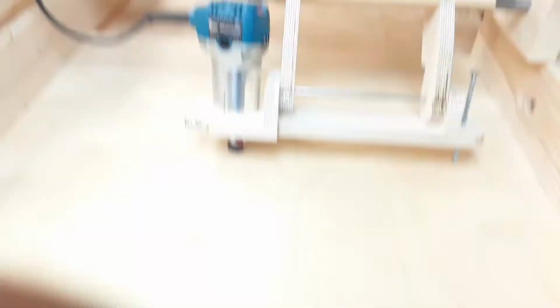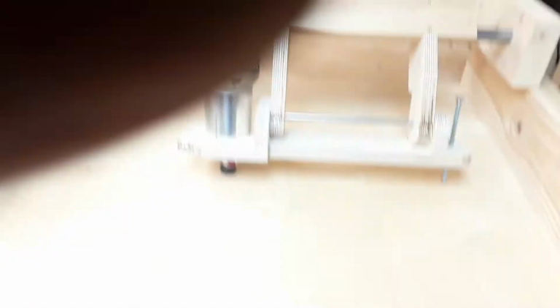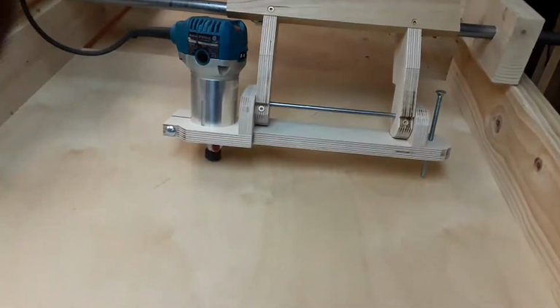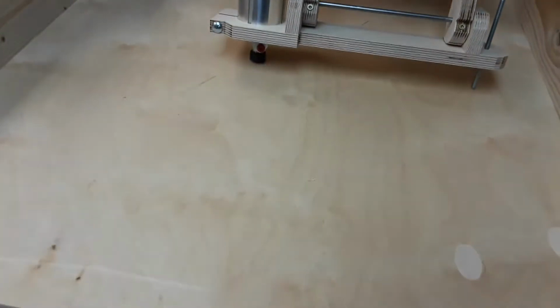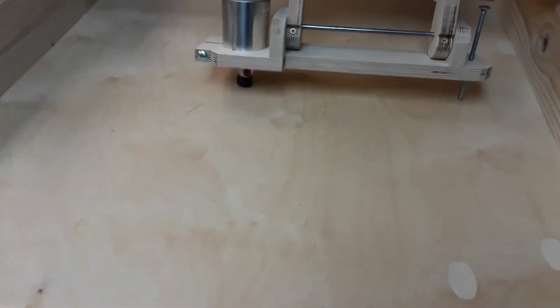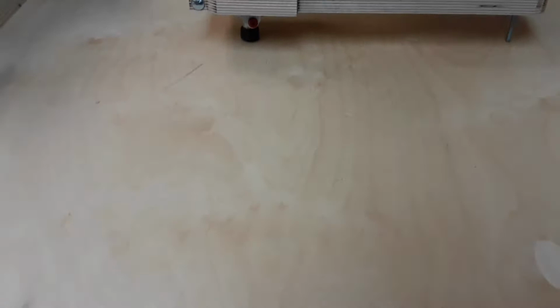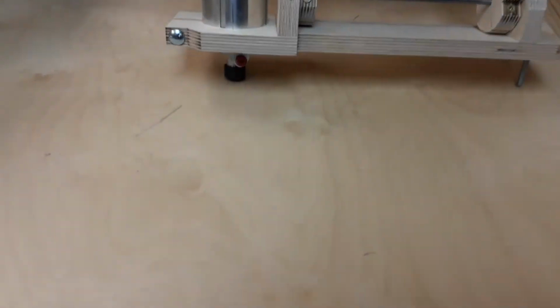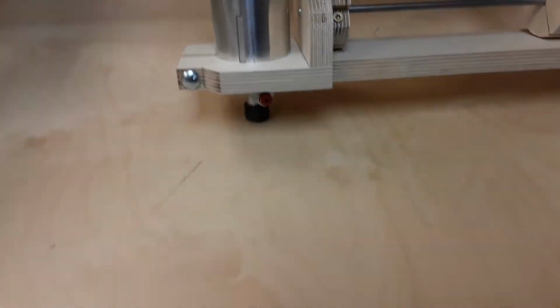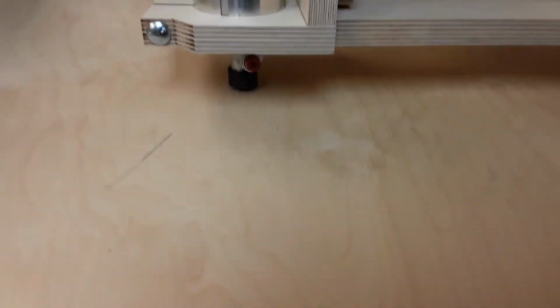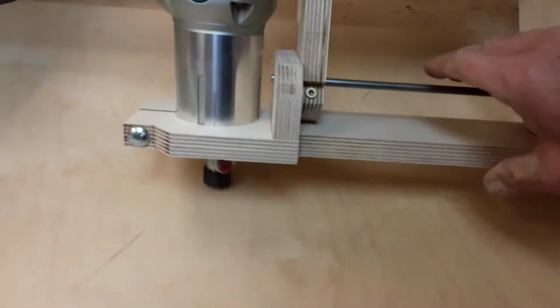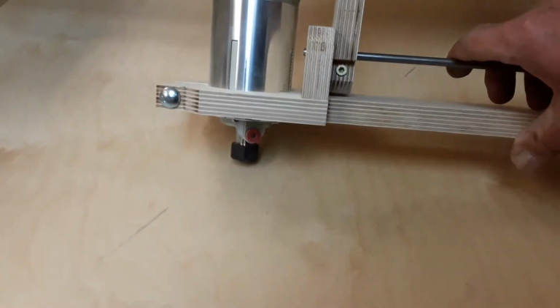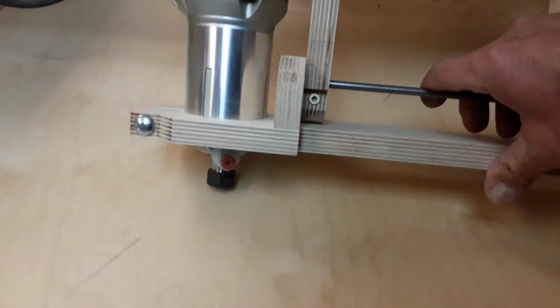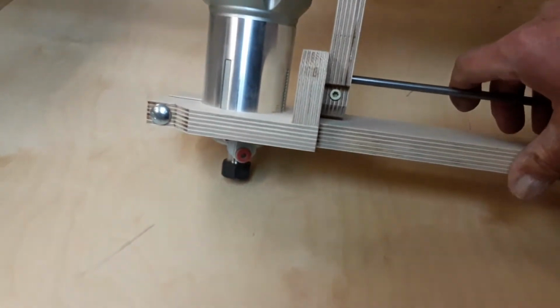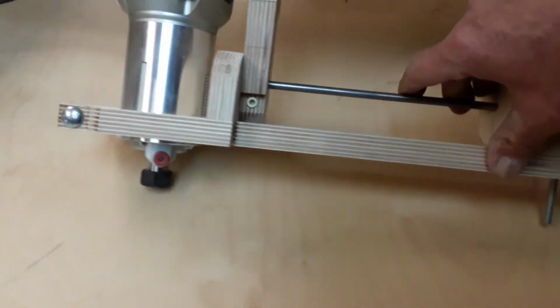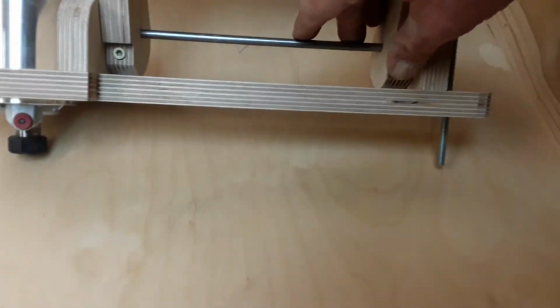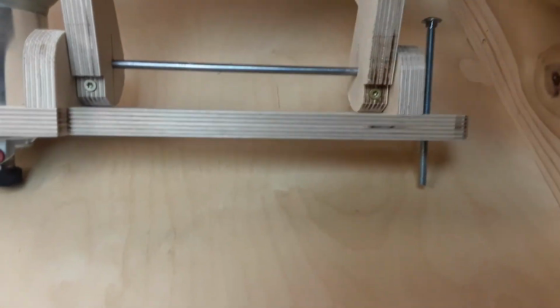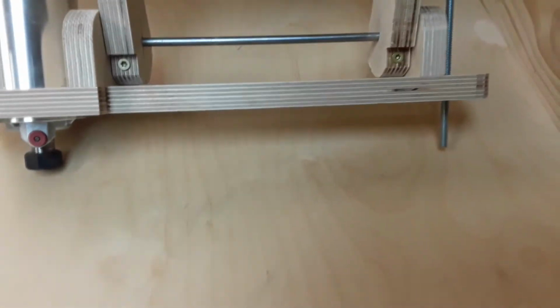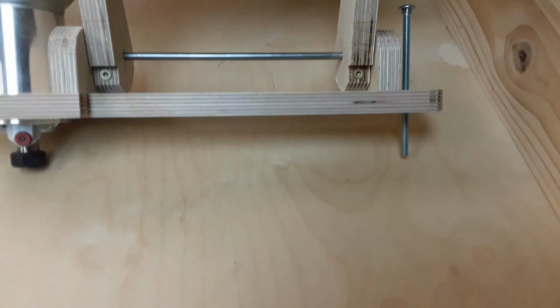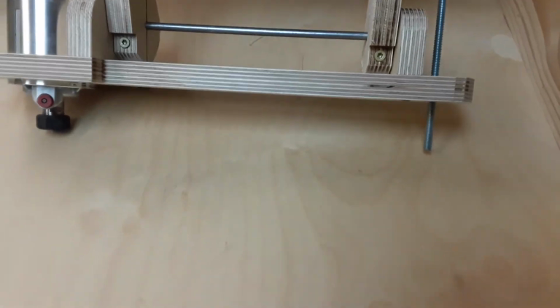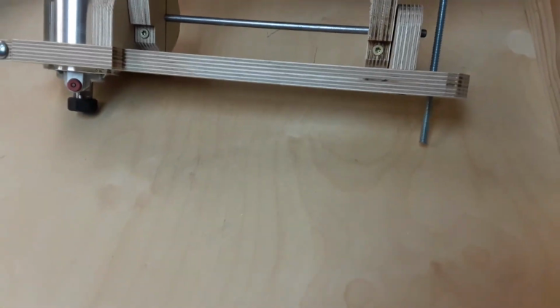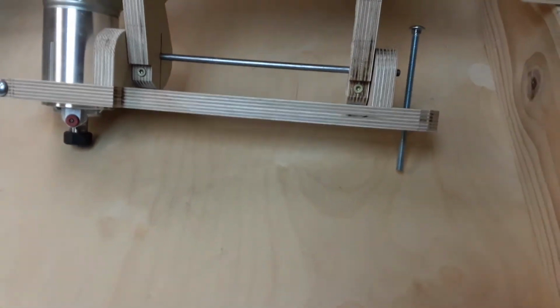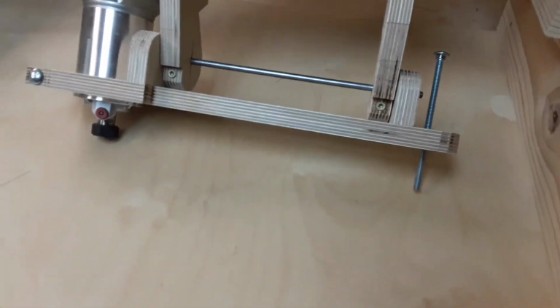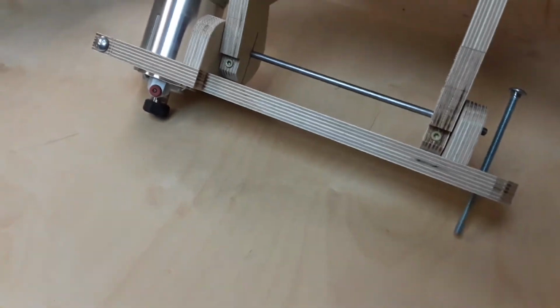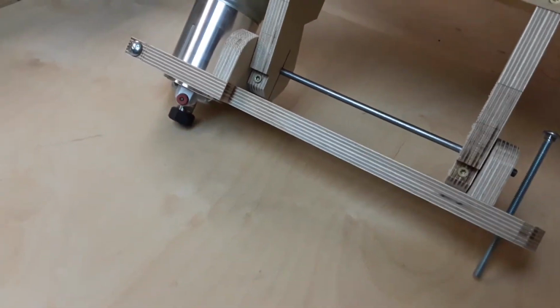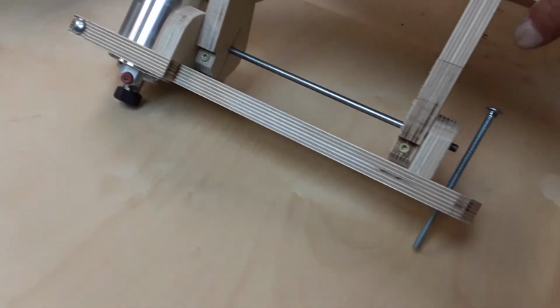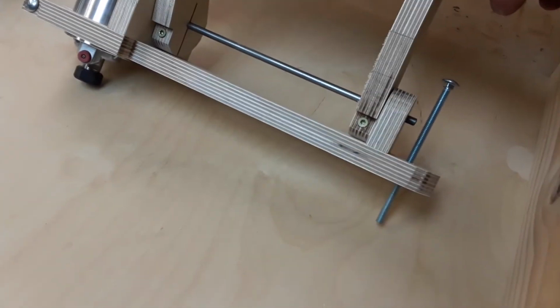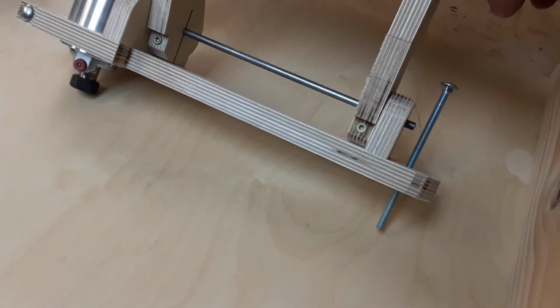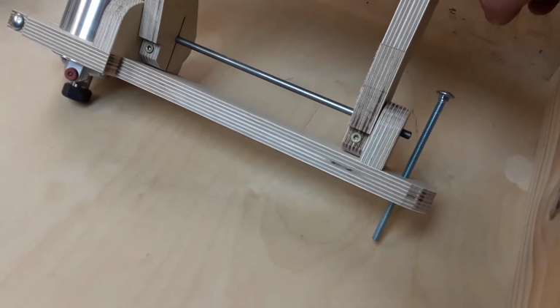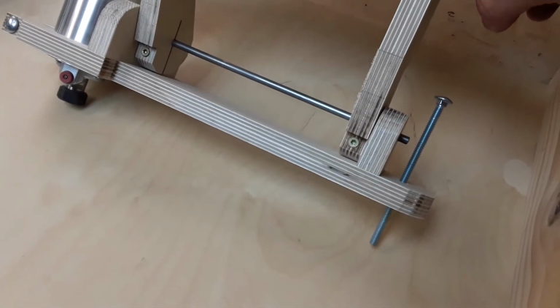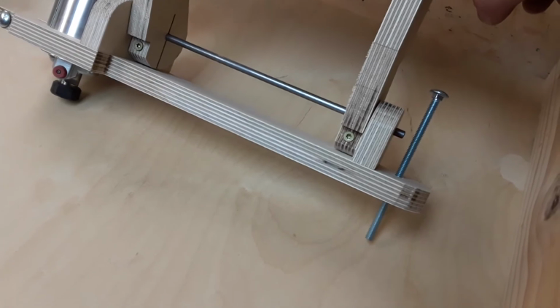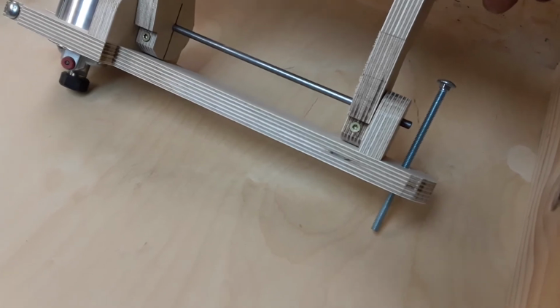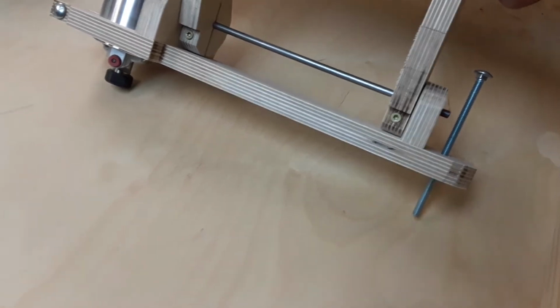The router cutting head — you can see the bottom of the router here with no cutting head in it — follows a stylus, and in this case it's just a screw head, and I'll make a bunch of different styluses.